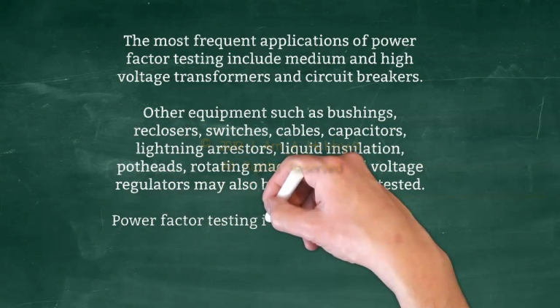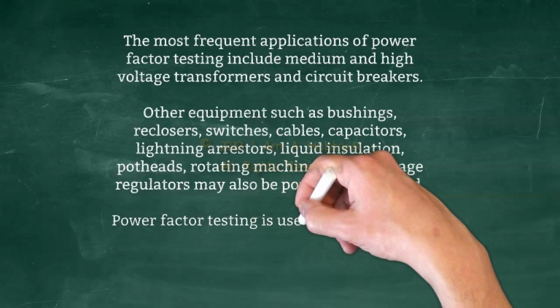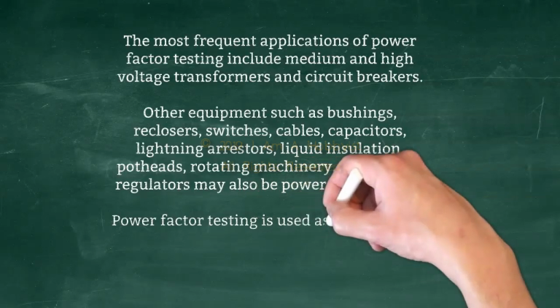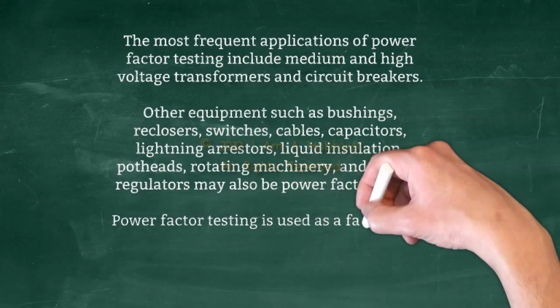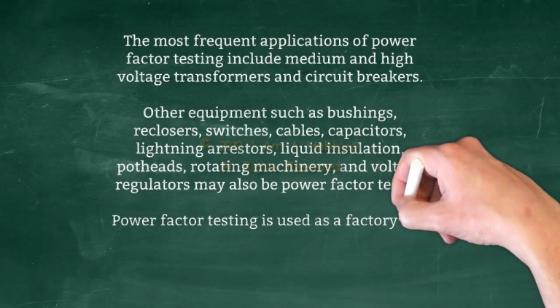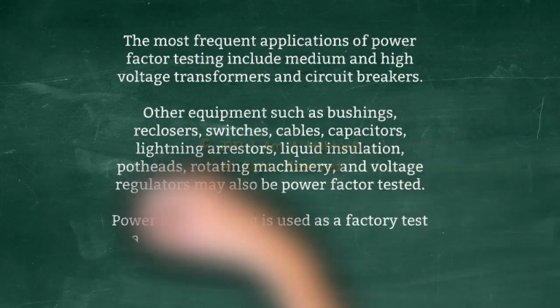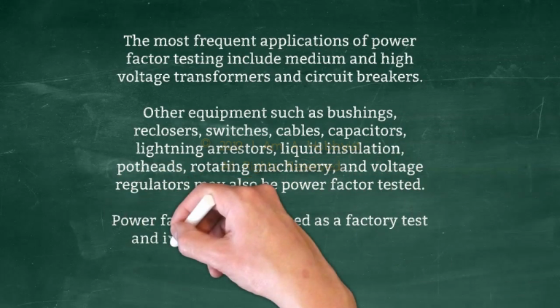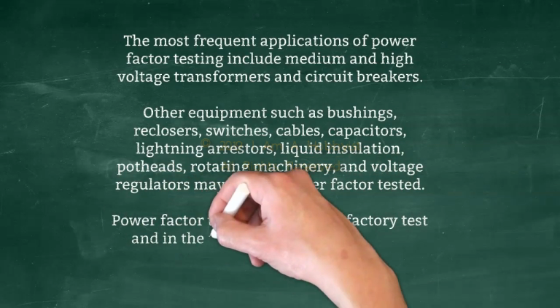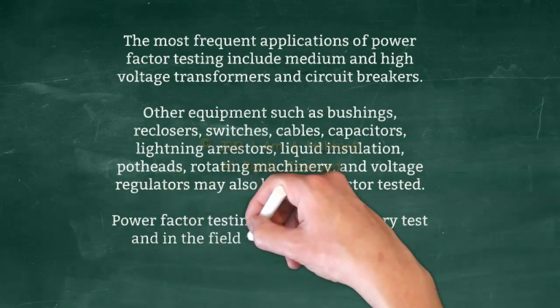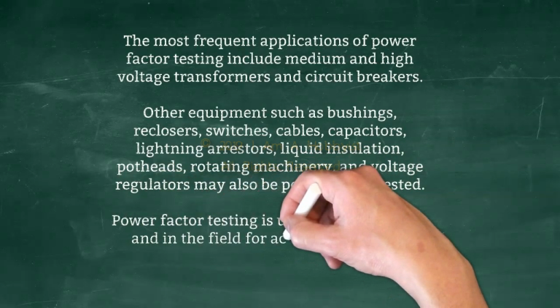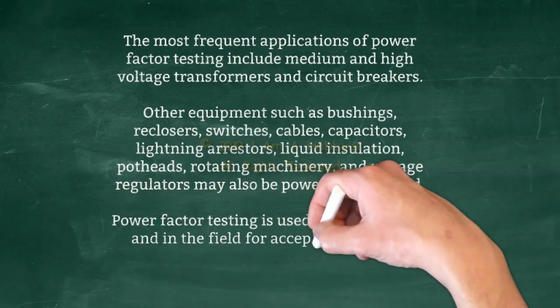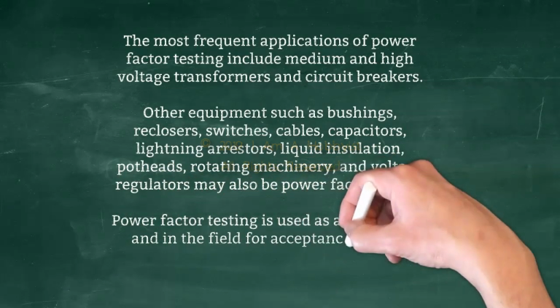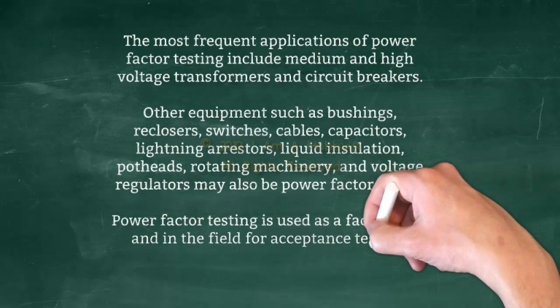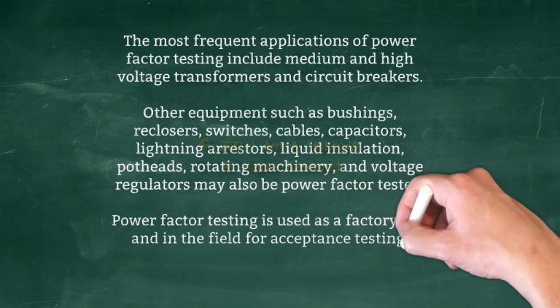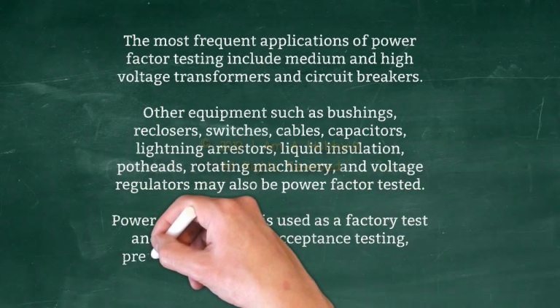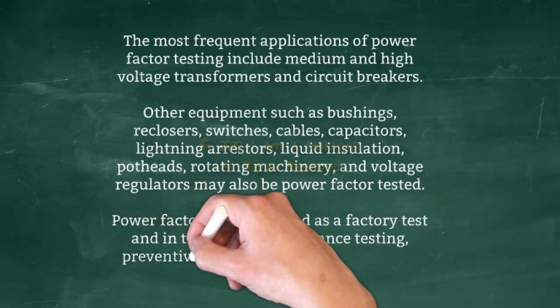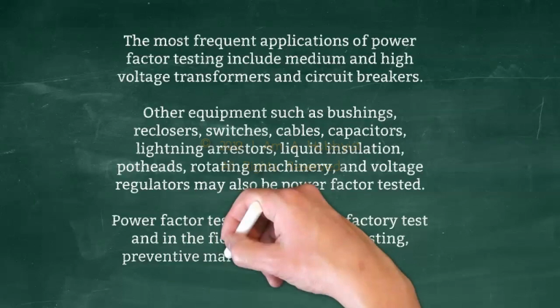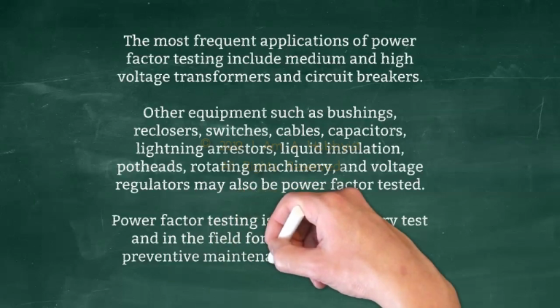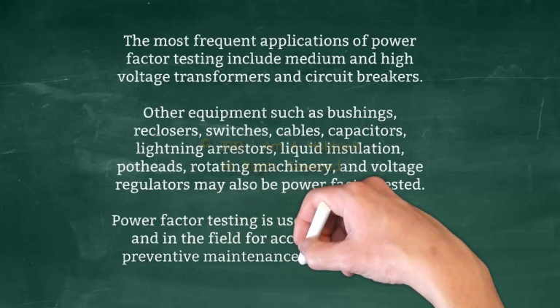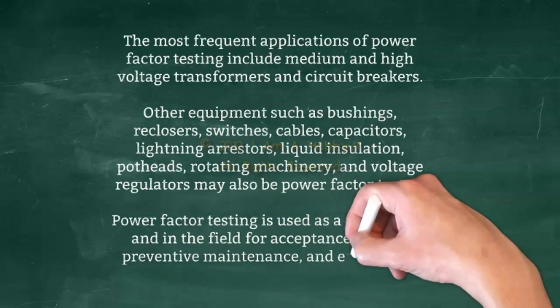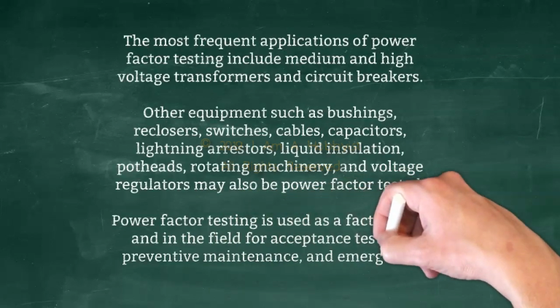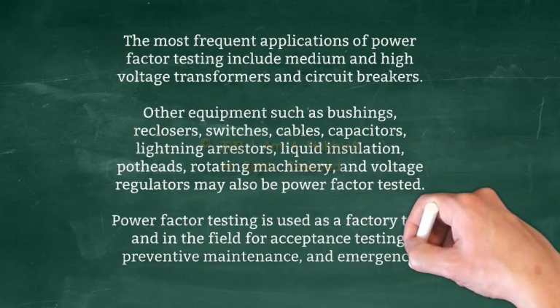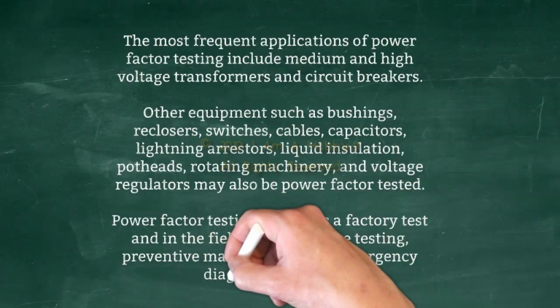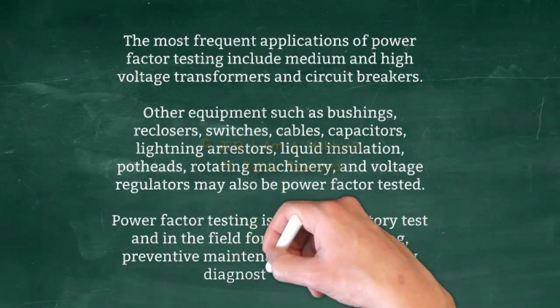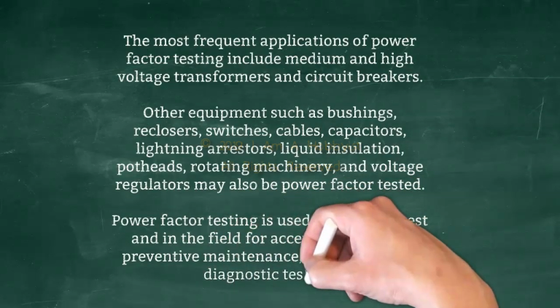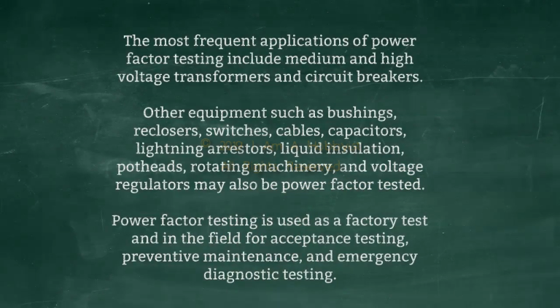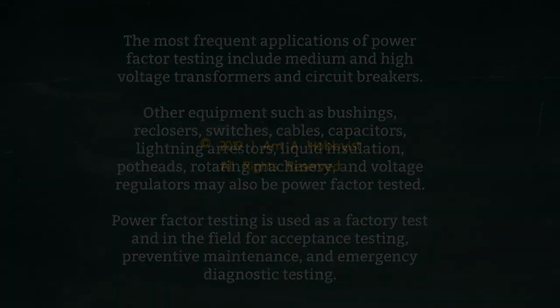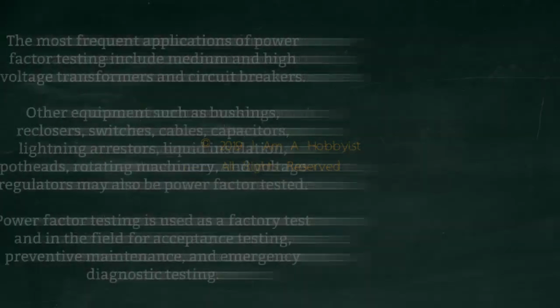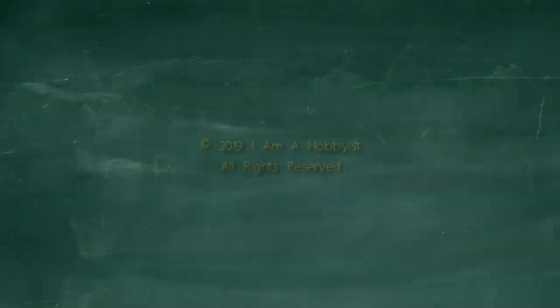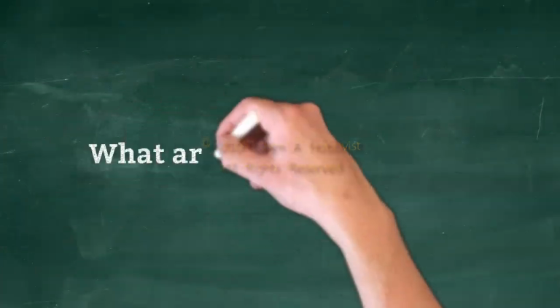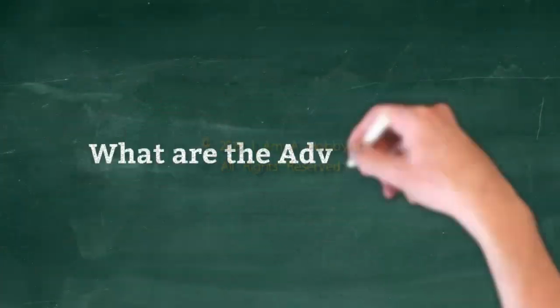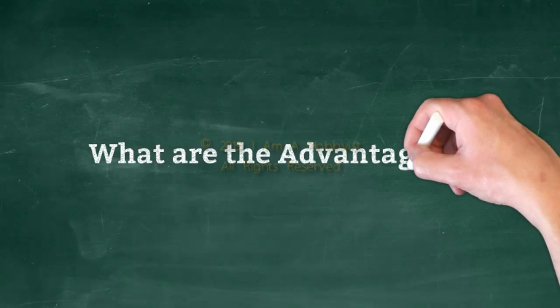Power factor testing is used as a factory test and in the field for acceptance testing, preventive maintenance, and emergency diagnostic testing.